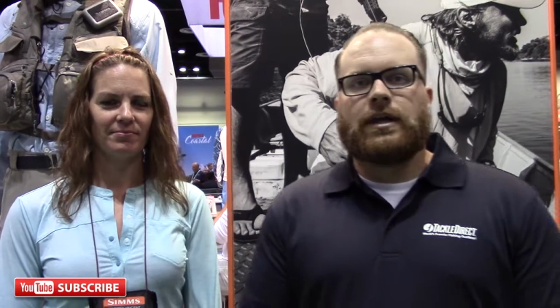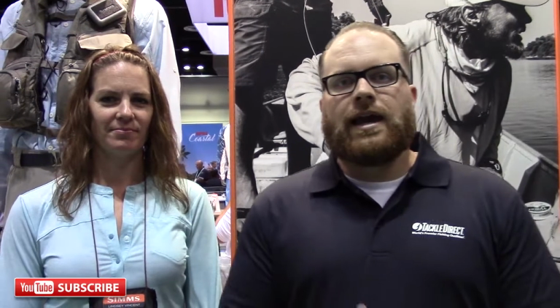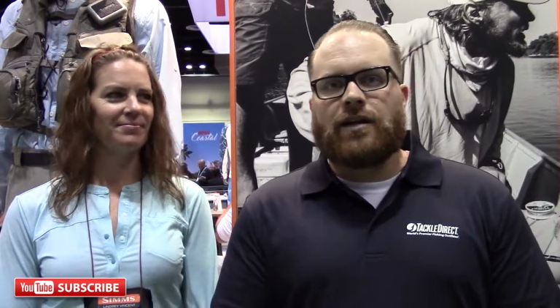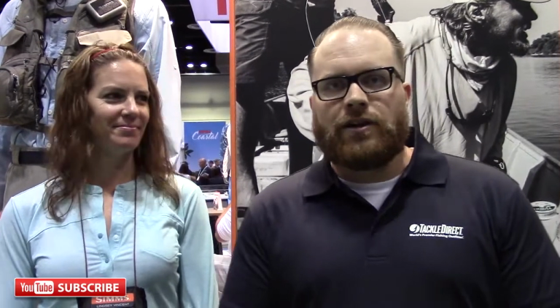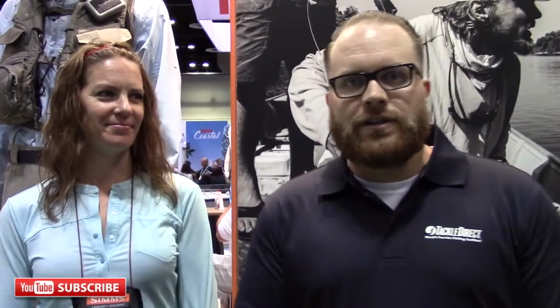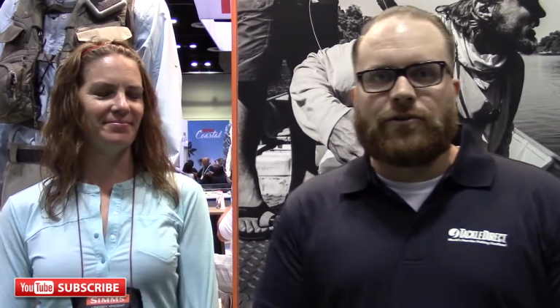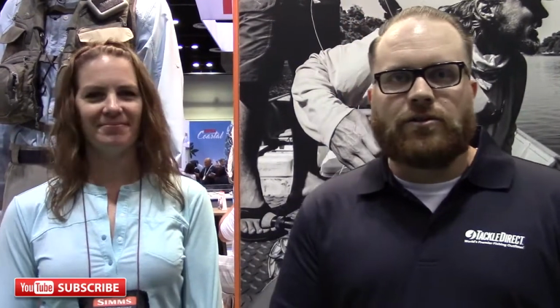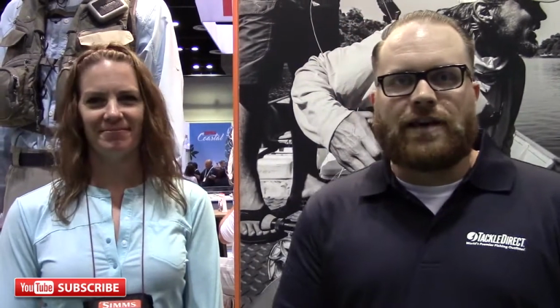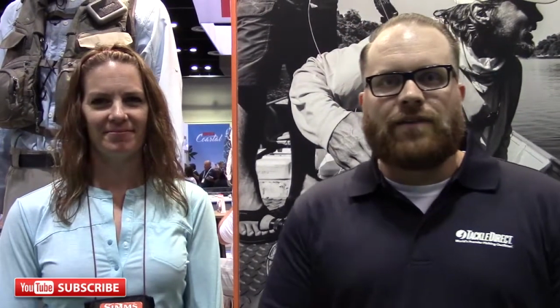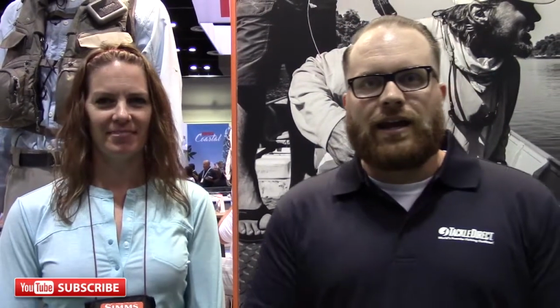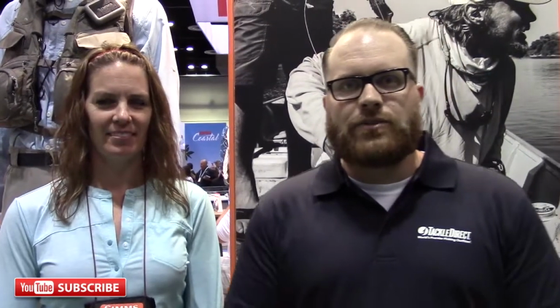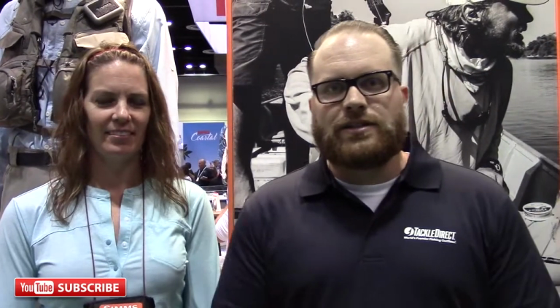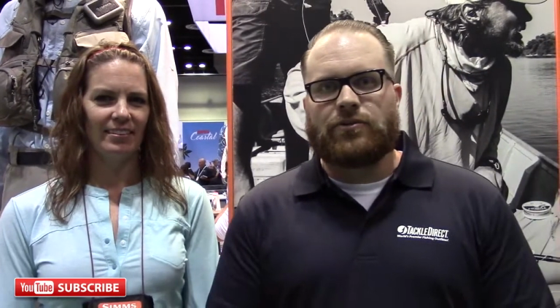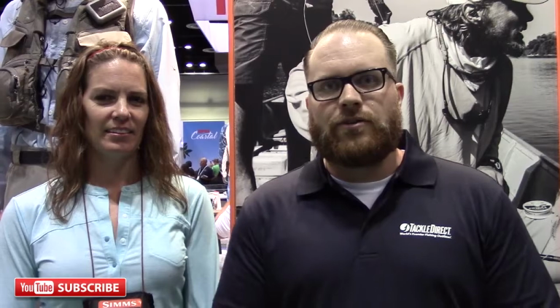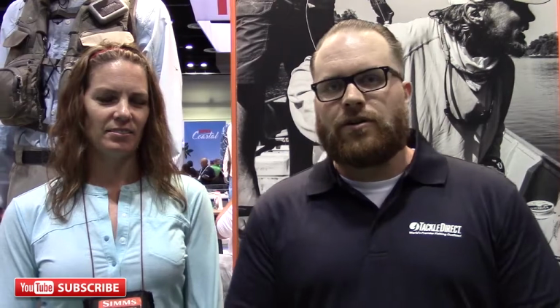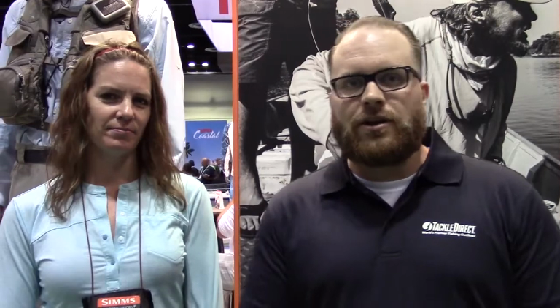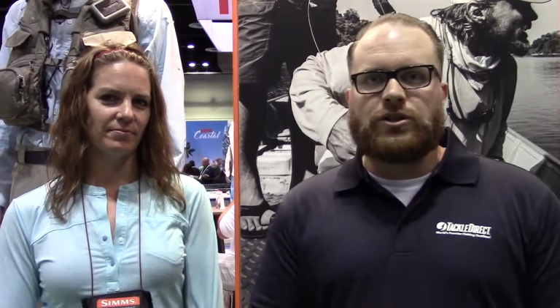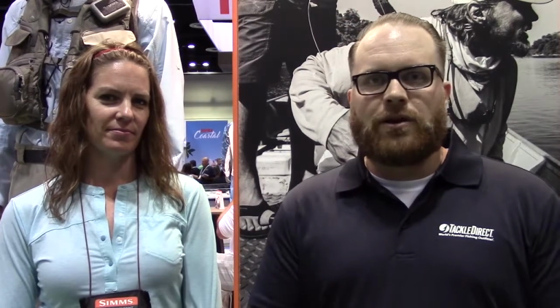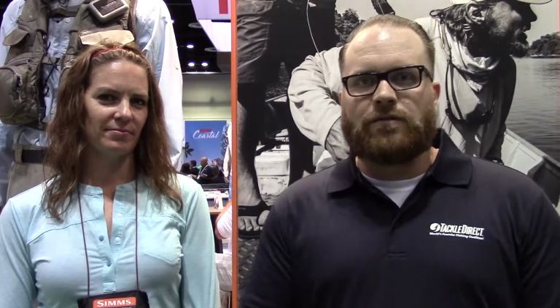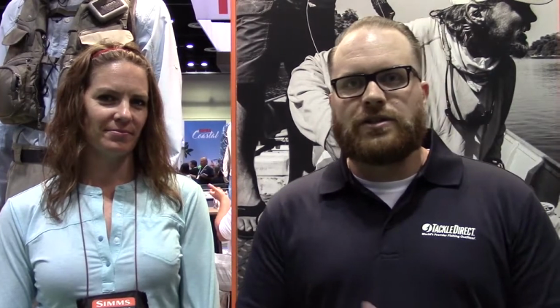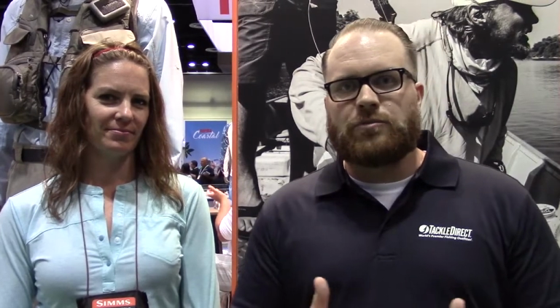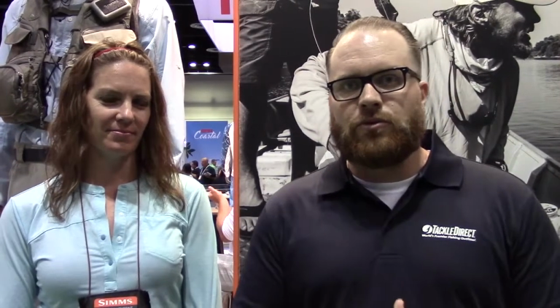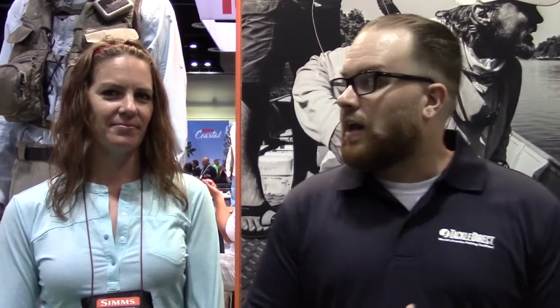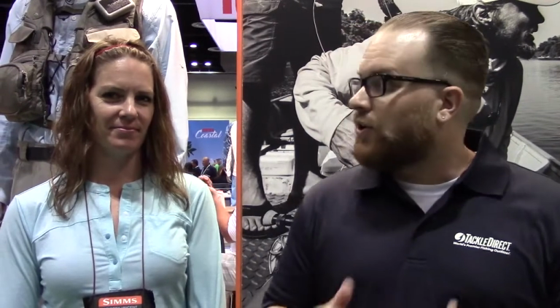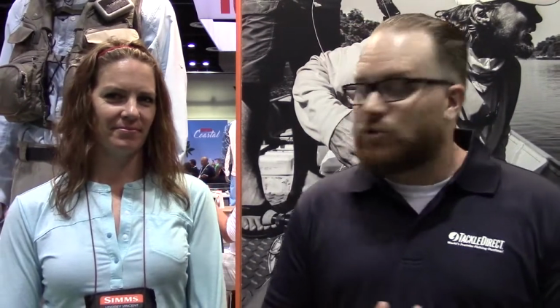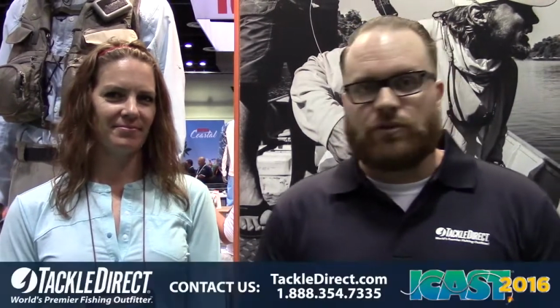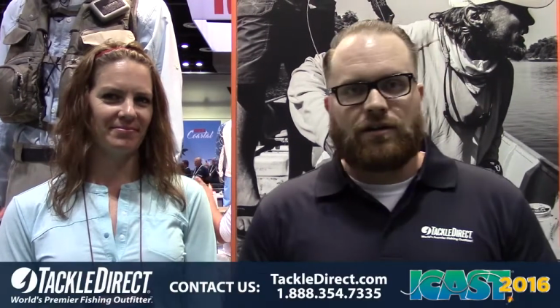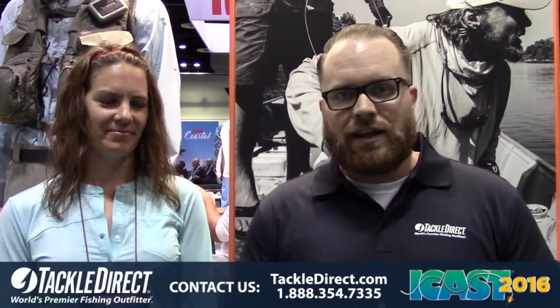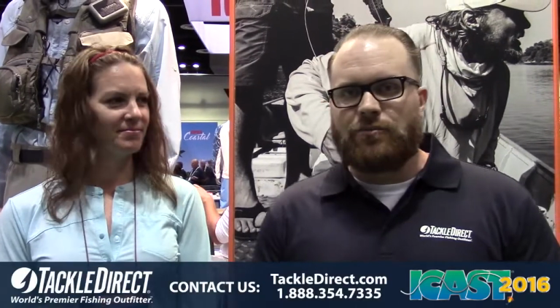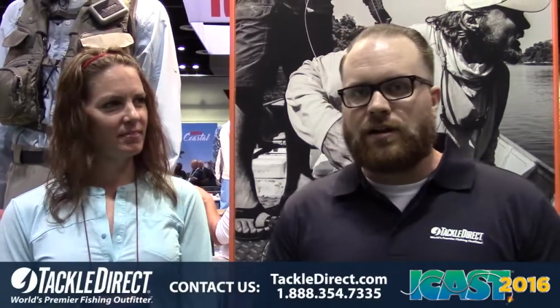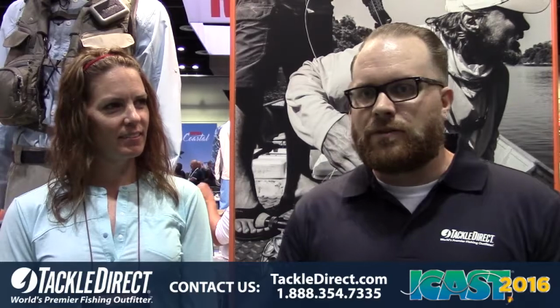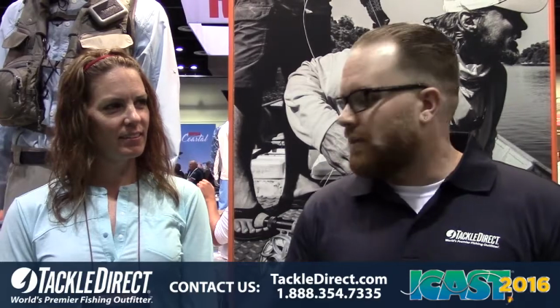Hey guys, John Vaughn here for the Tacklerac Pro staff, live at ICAST 2016 in Orlando, Florida. We just made our way over to the Simms booth. They've got a huge booth here with a lot of new products. I'm here with Lindsey.